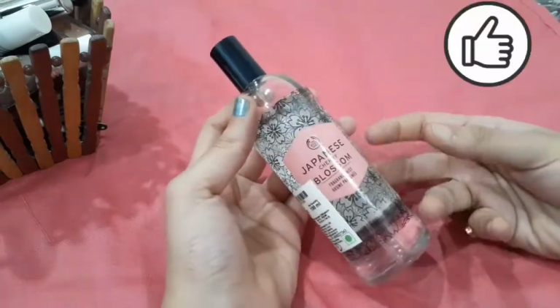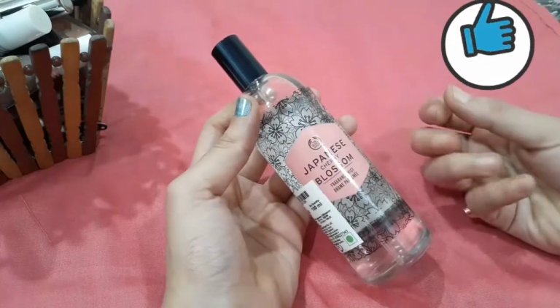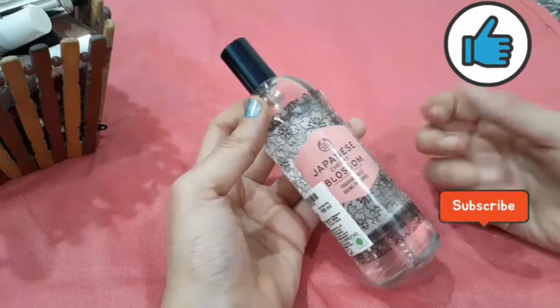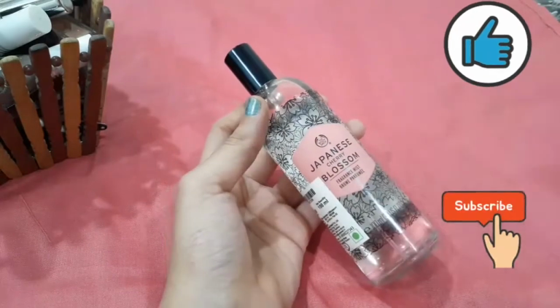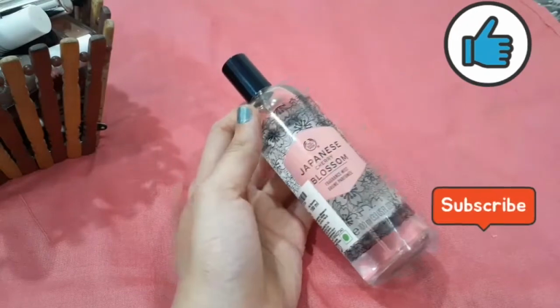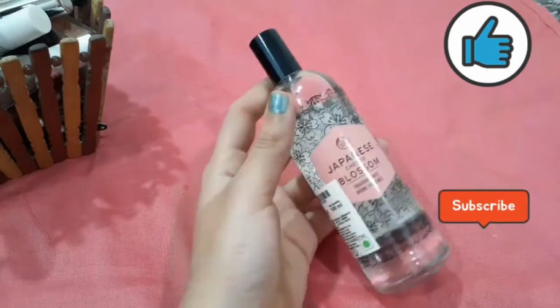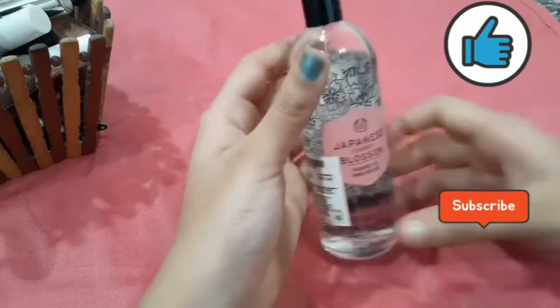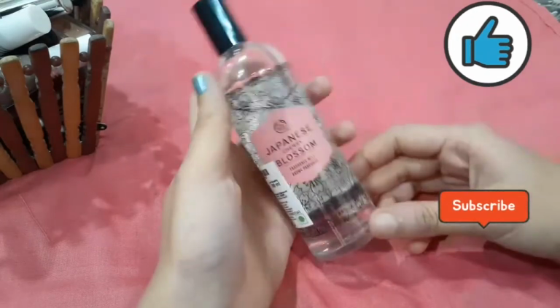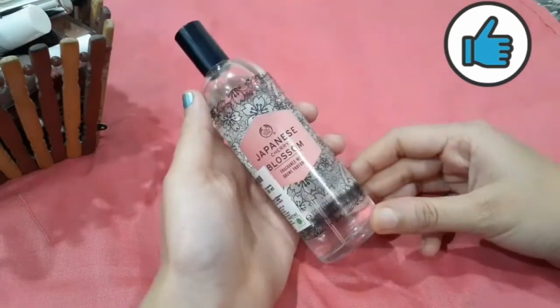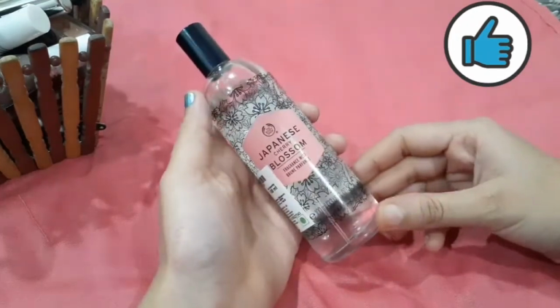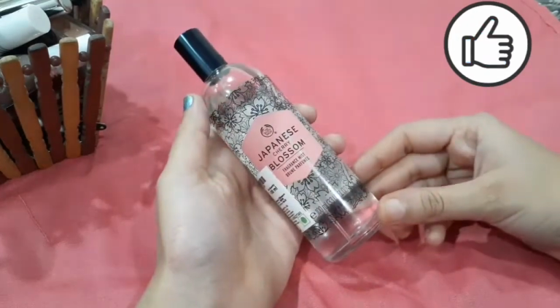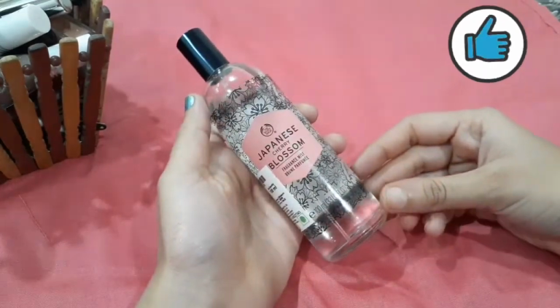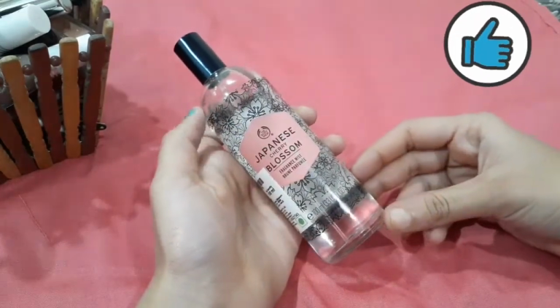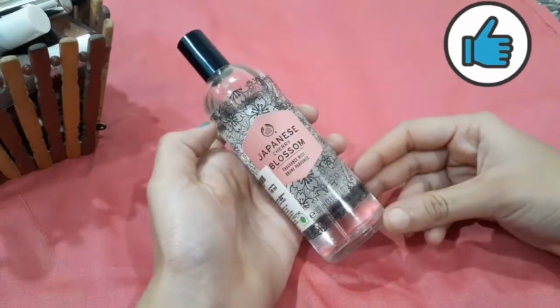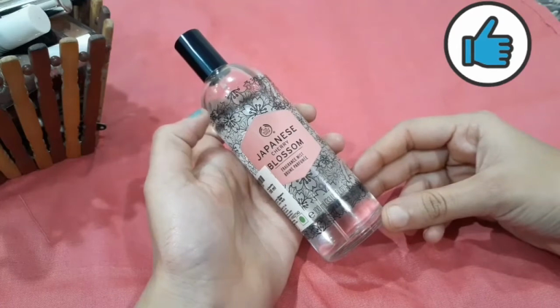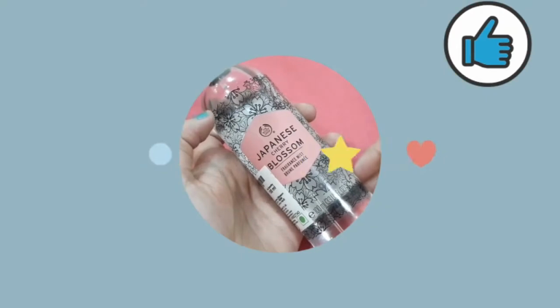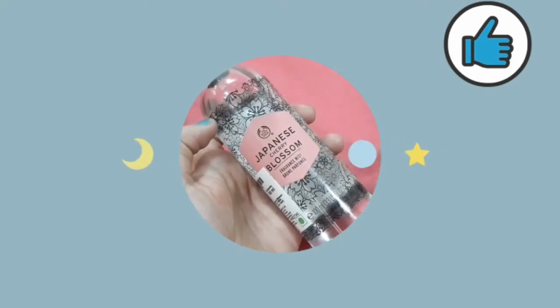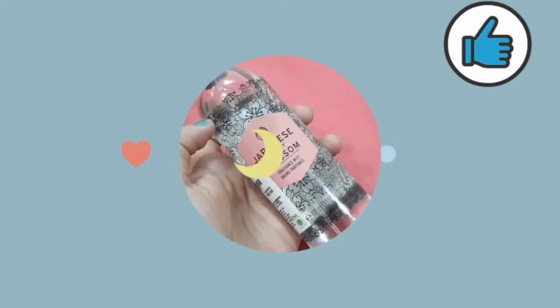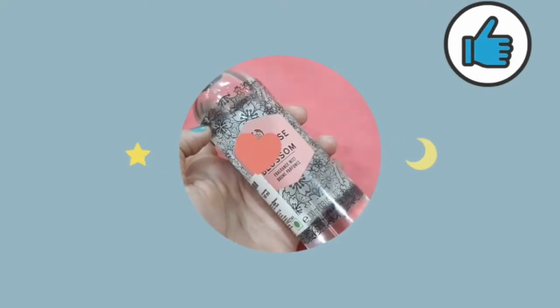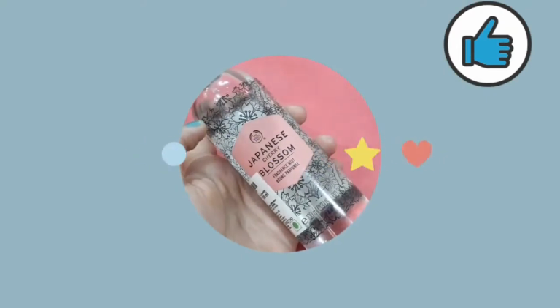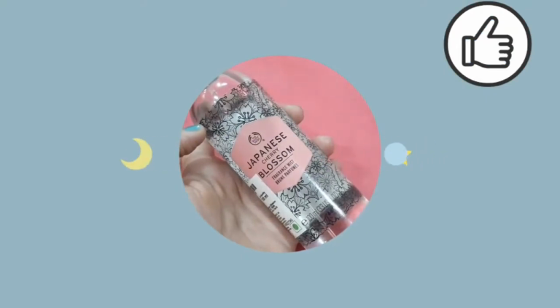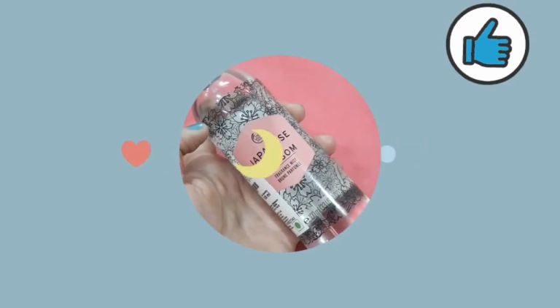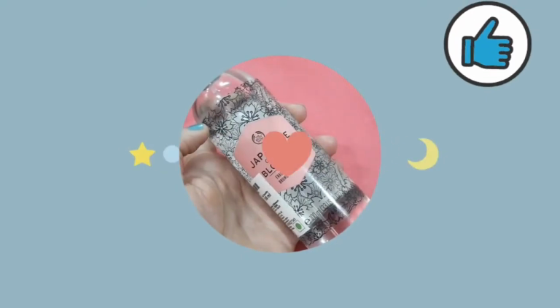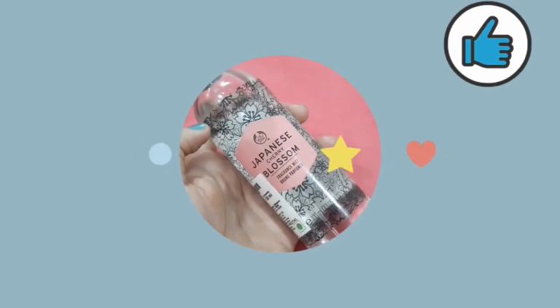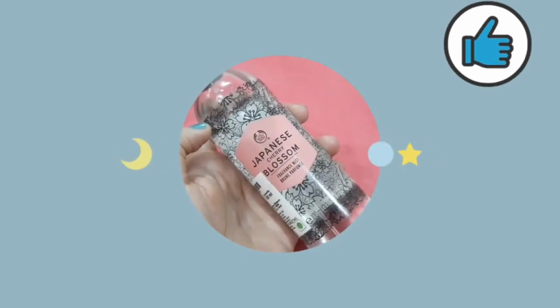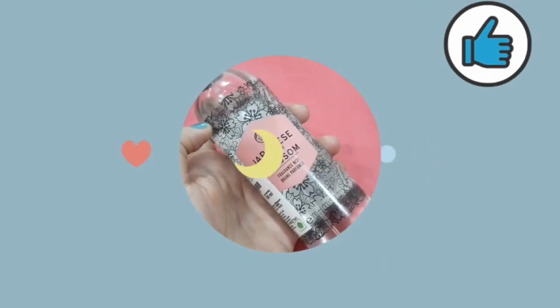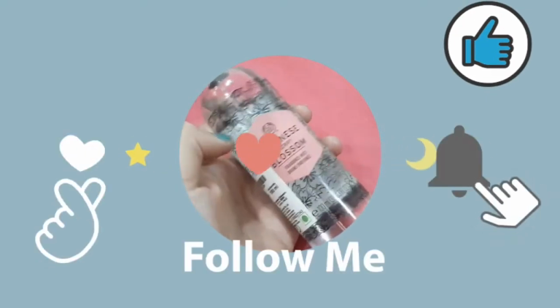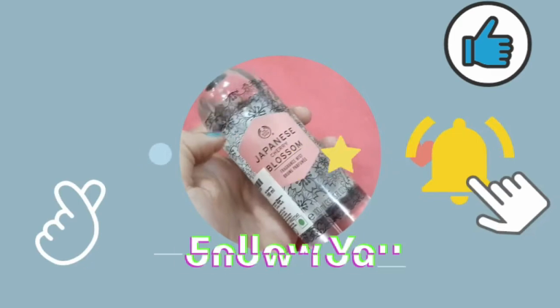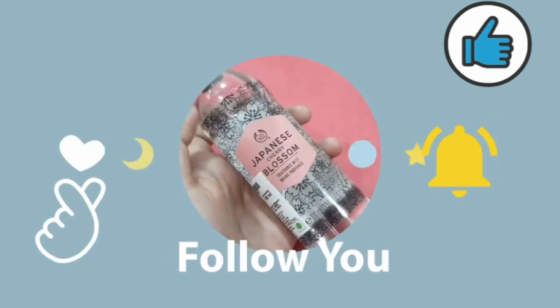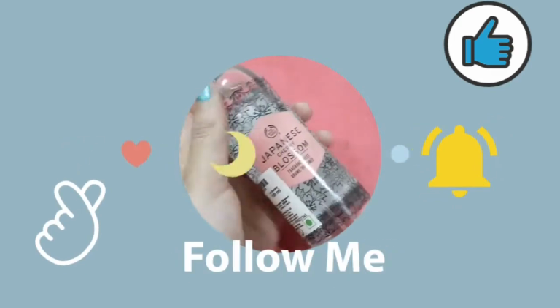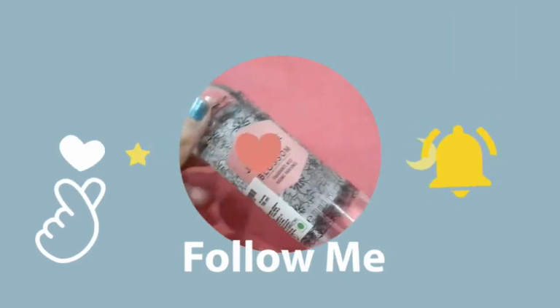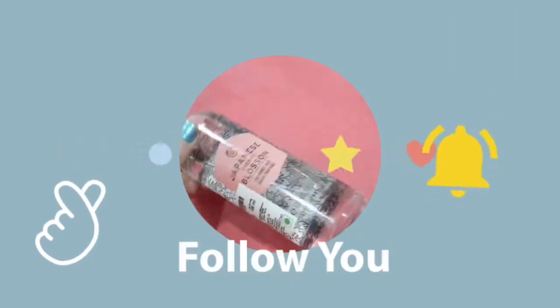Please like, share, and subscribe. Buy it for a flowery kind of smell — if you want to smell like a flower, buy it guys!